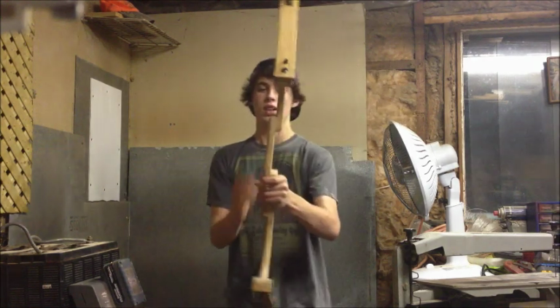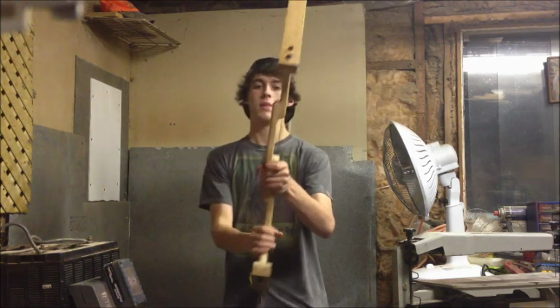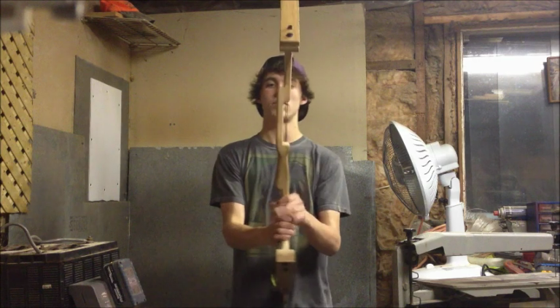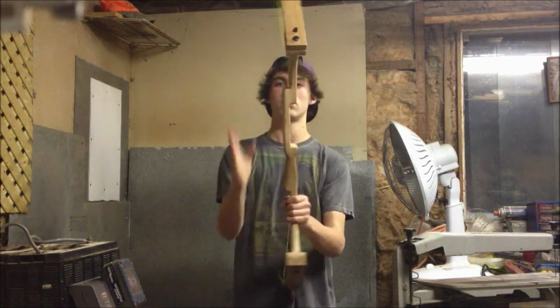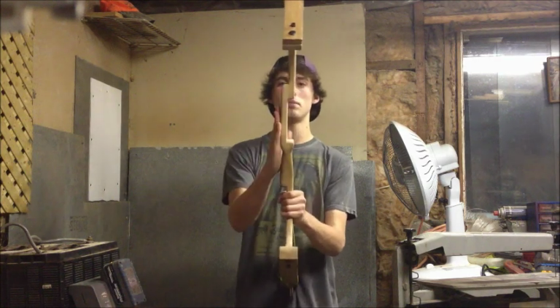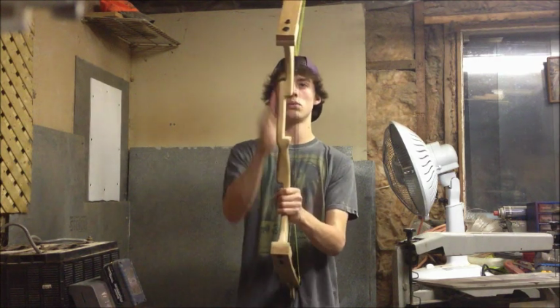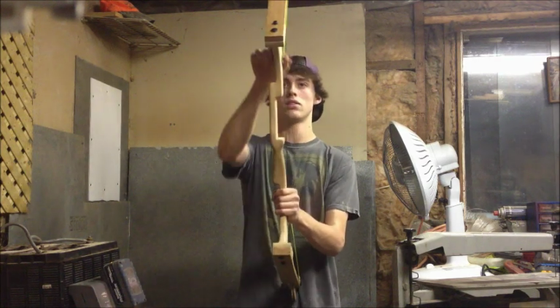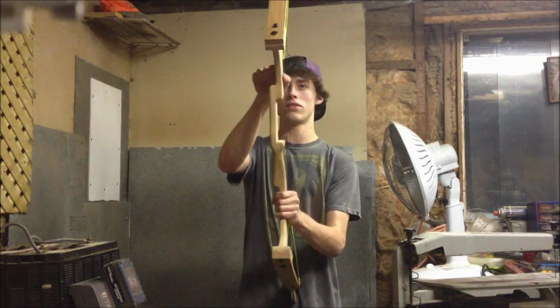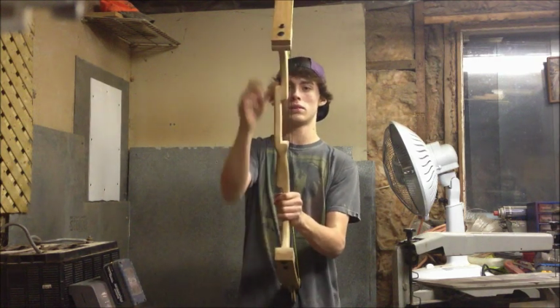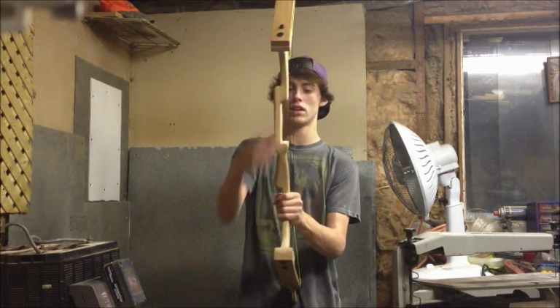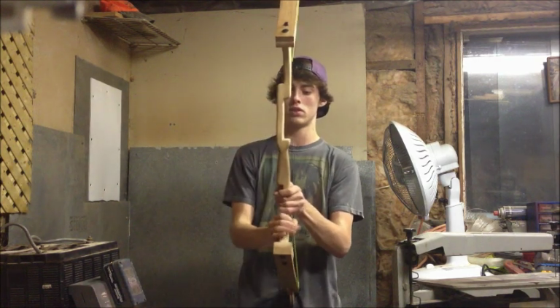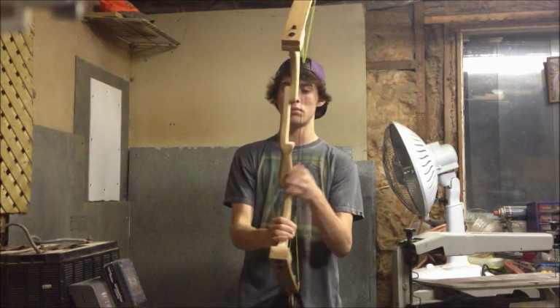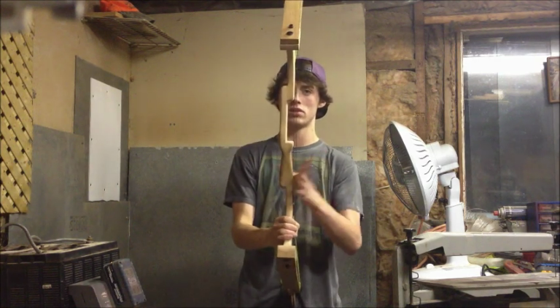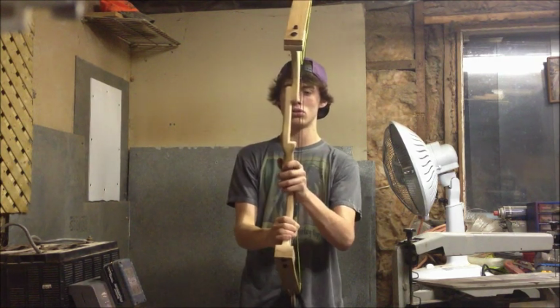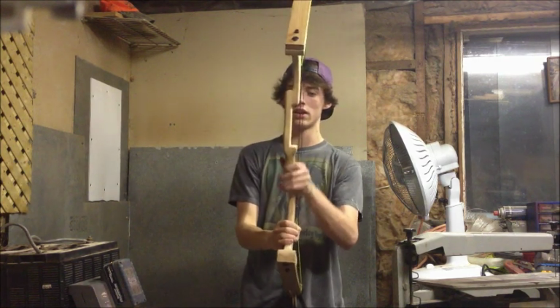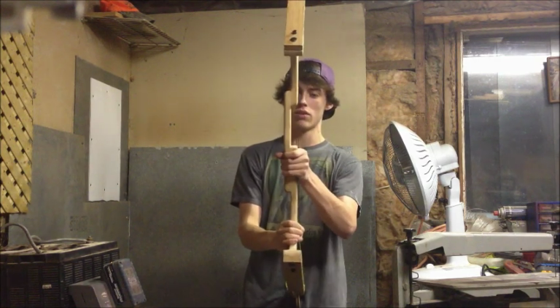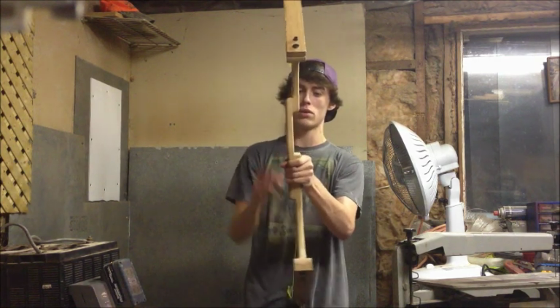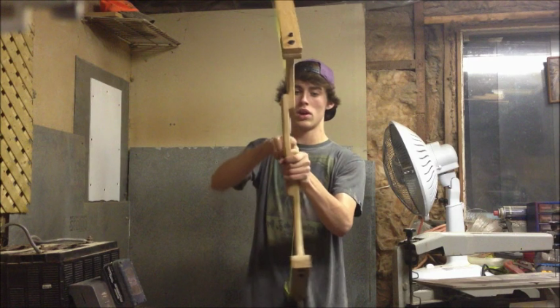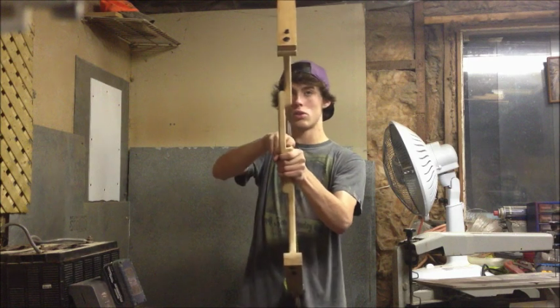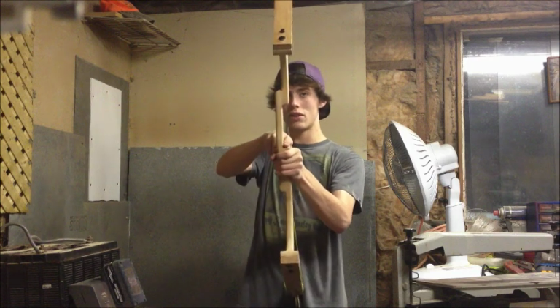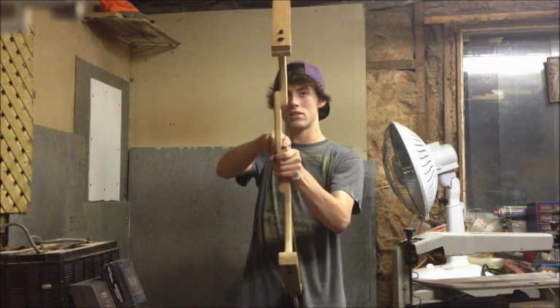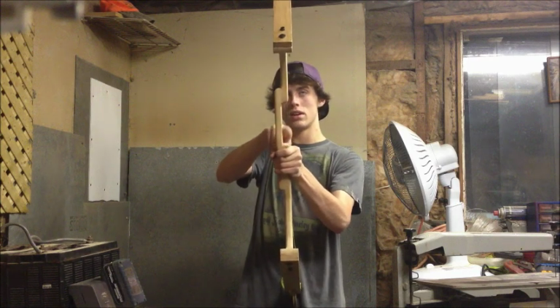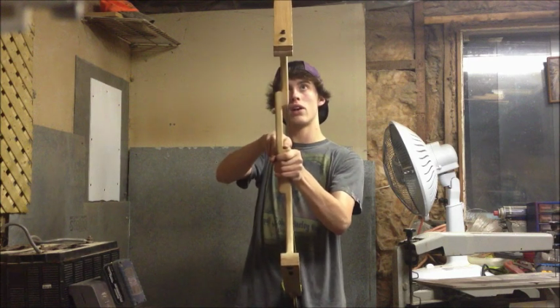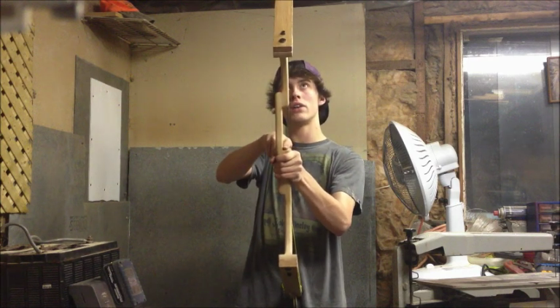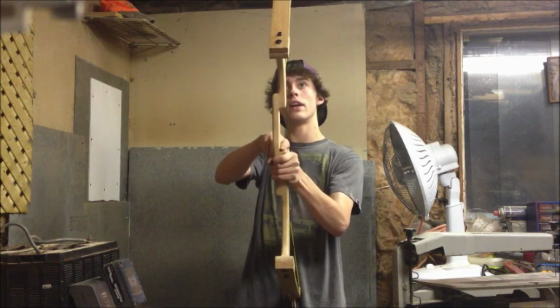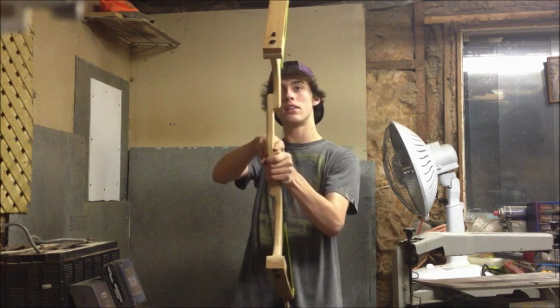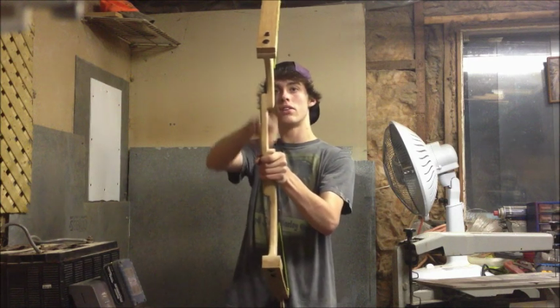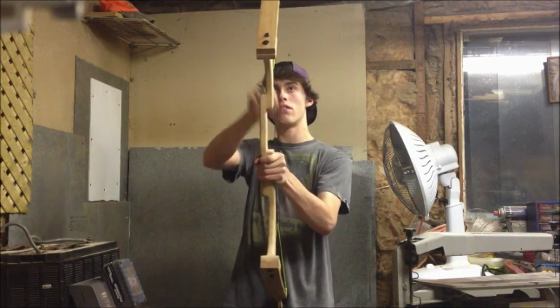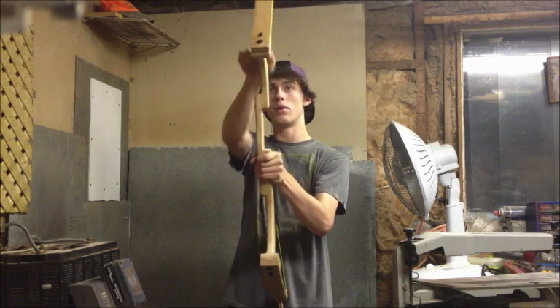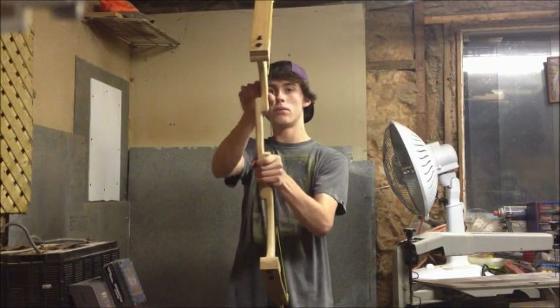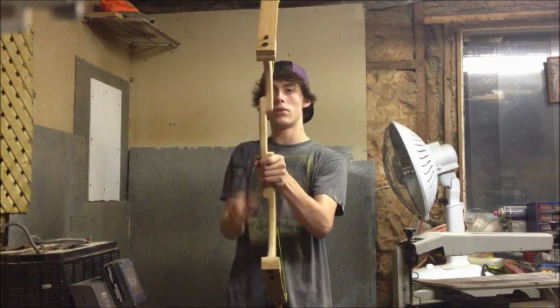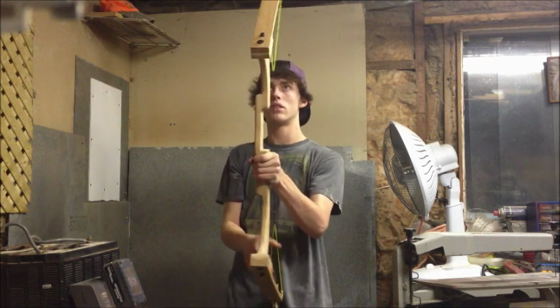The way I made this riser, it's three pieces of wood — first piece, second piece, and third piece. They're all glued together and formed out so it would have the arrow rest right in the center of the riser.